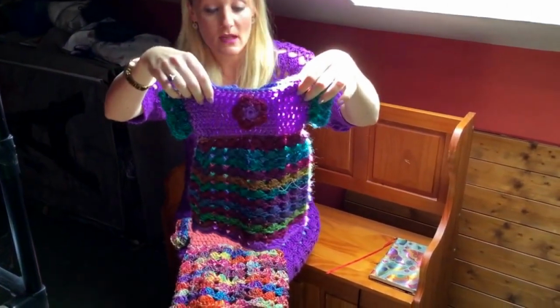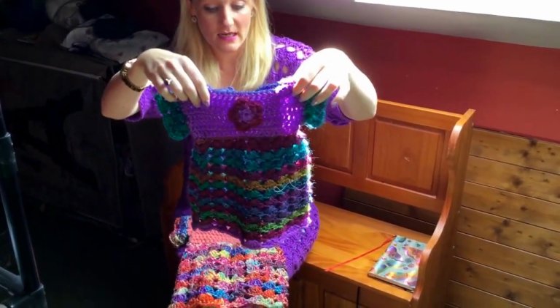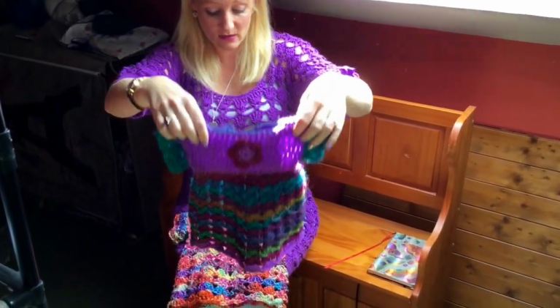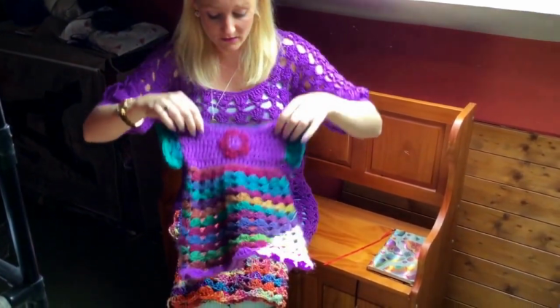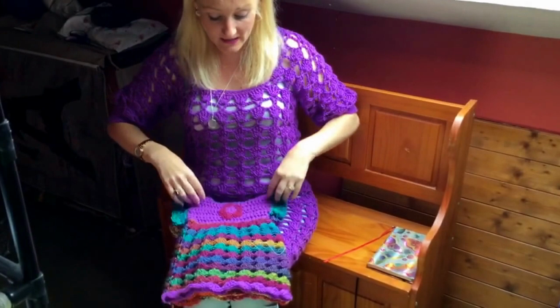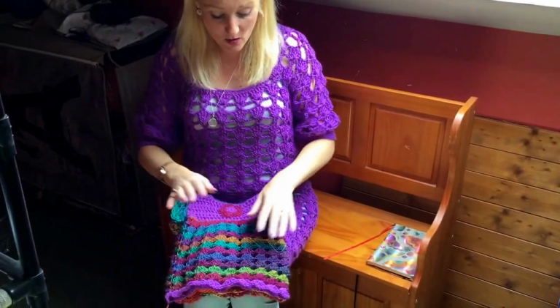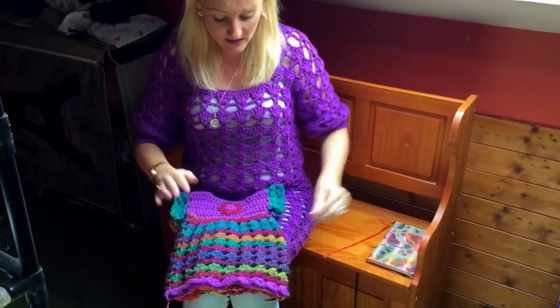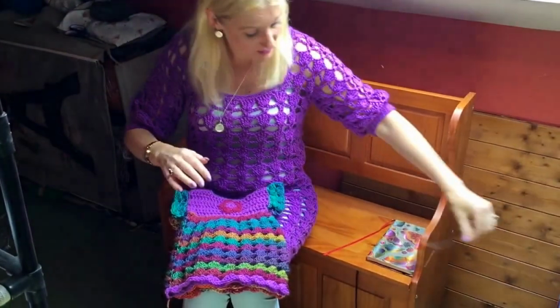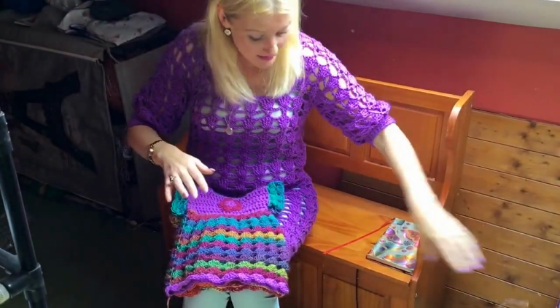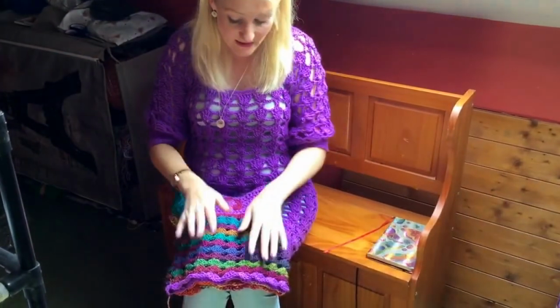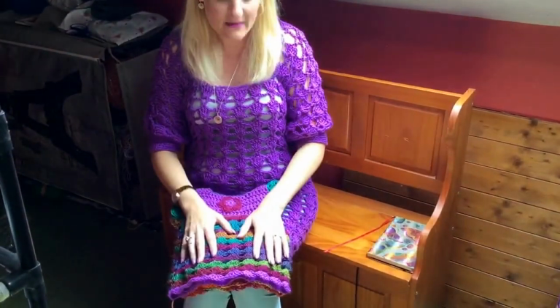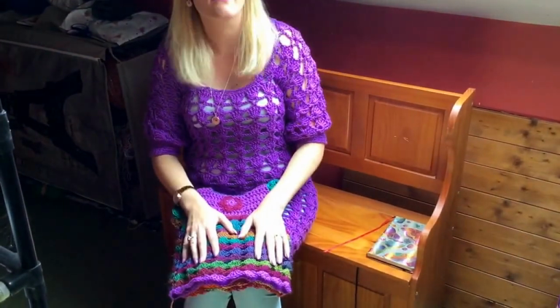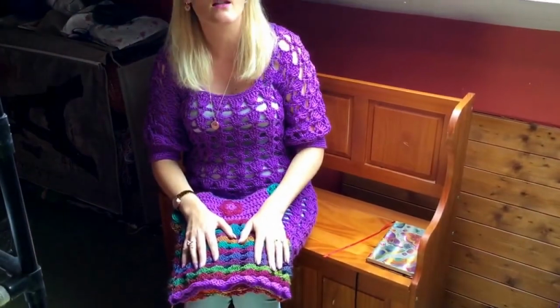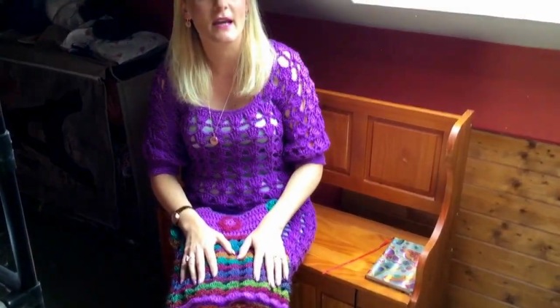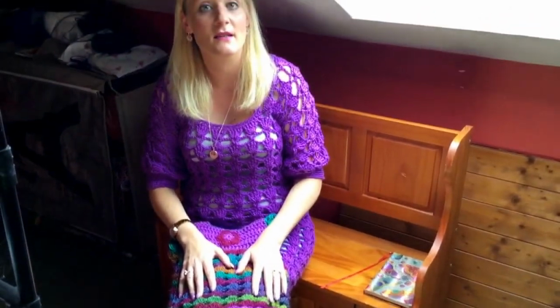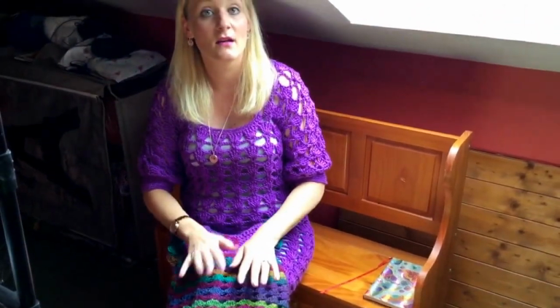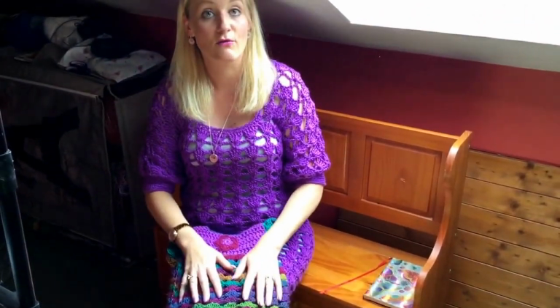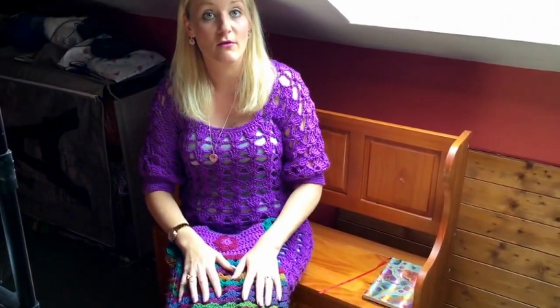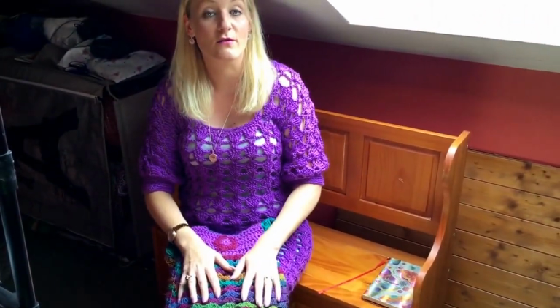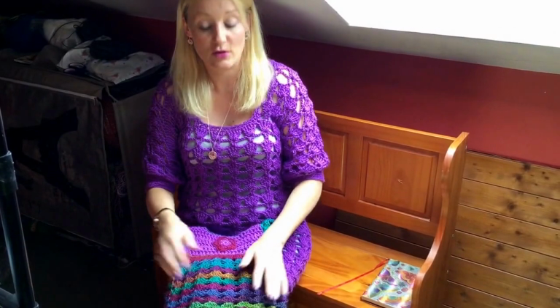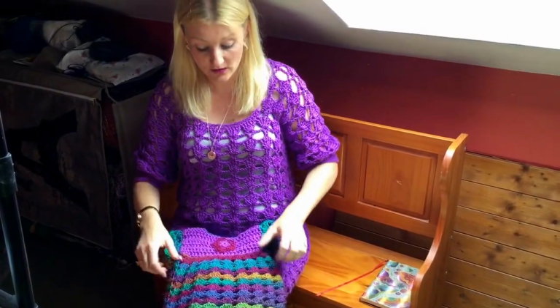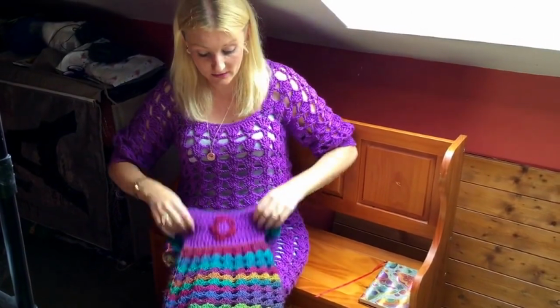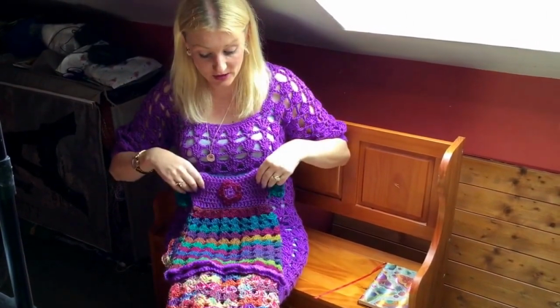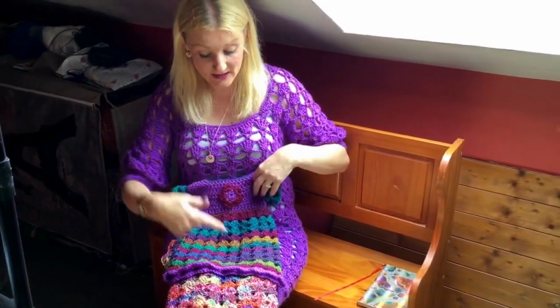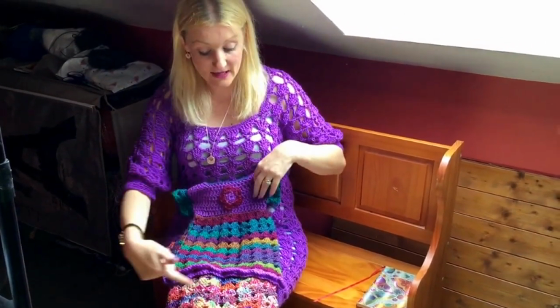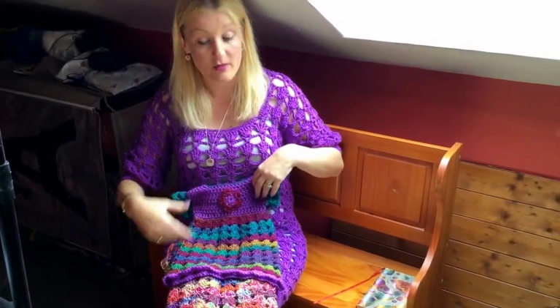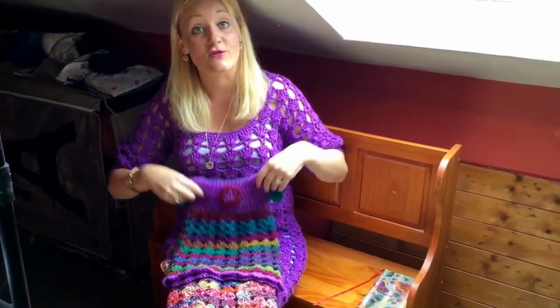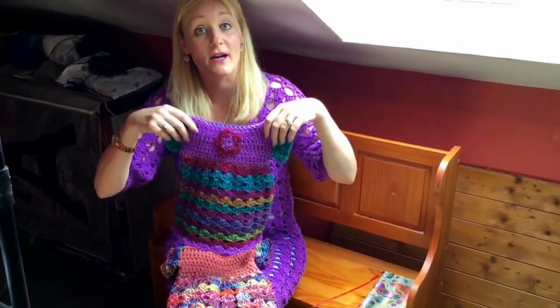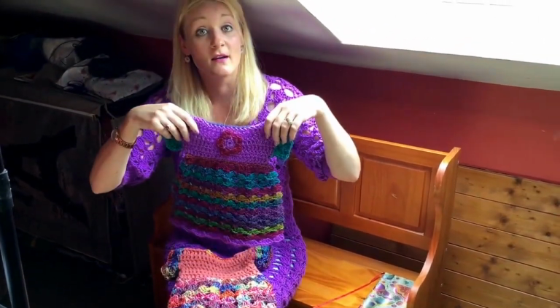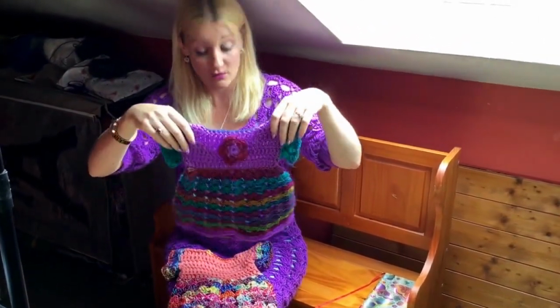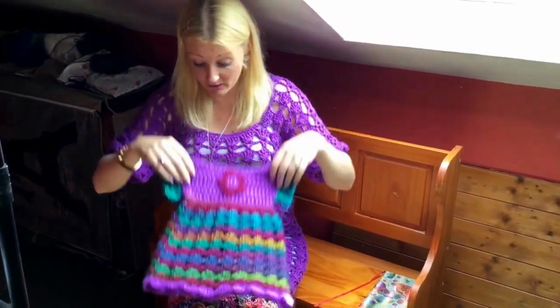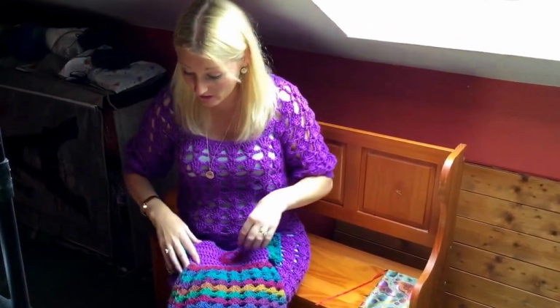I think there are loads of great yarns at the moment. Some of the good ones — the Caron, the Tivoli — all those cake yarns are really, really good because you don't have to keep changing the yarn. It's a self-stripe yarn, so it's really, really good.